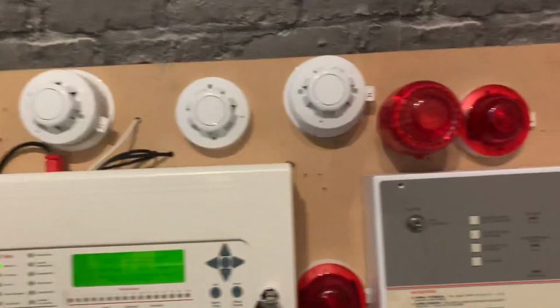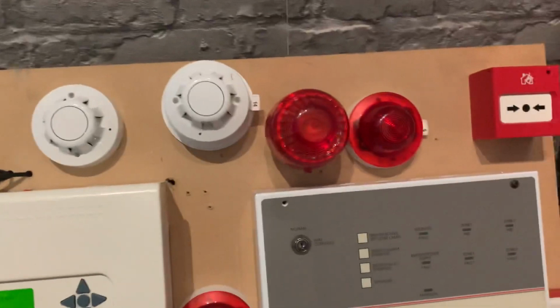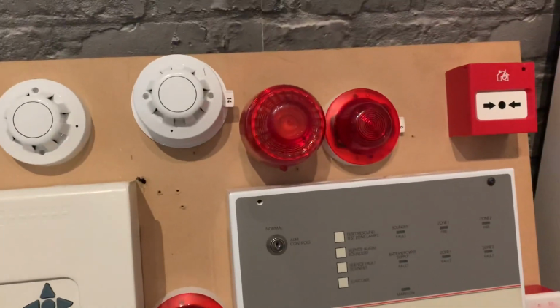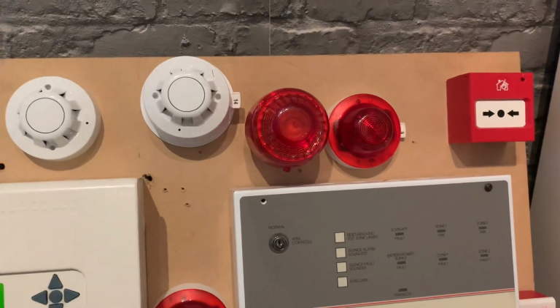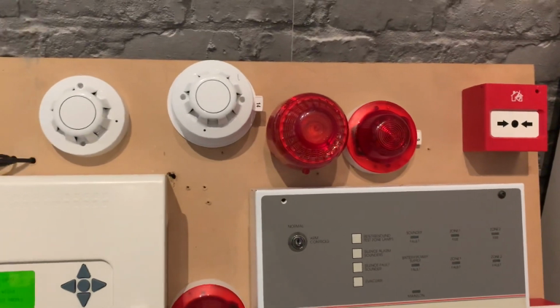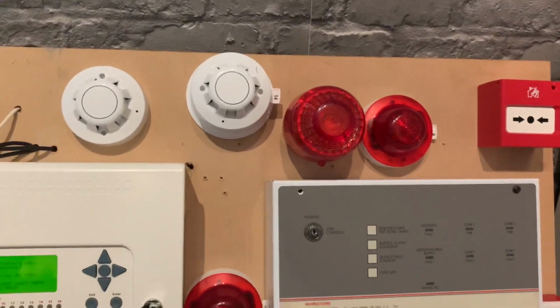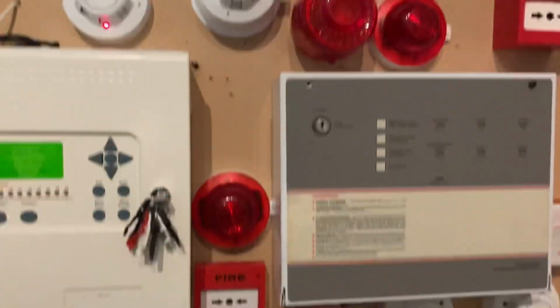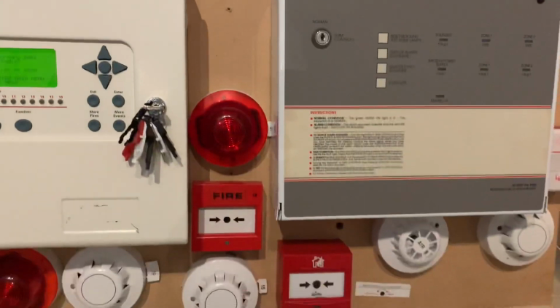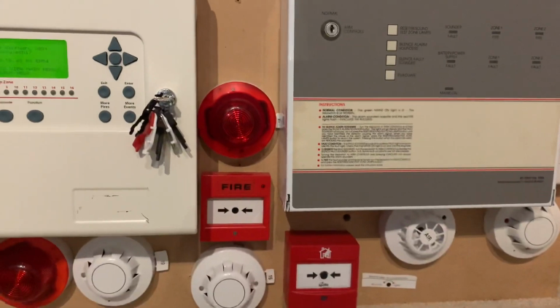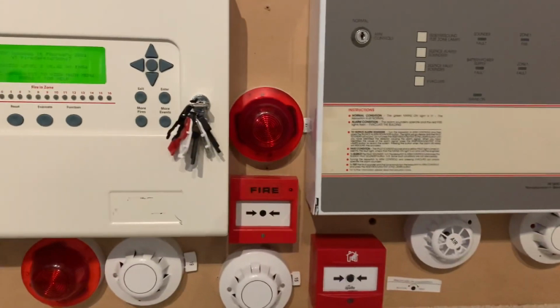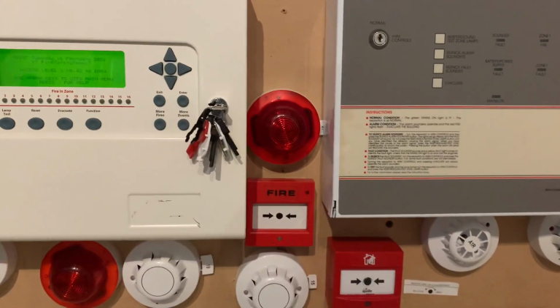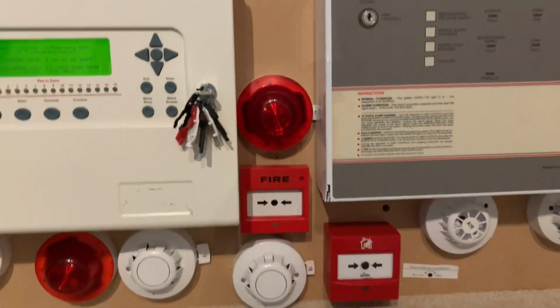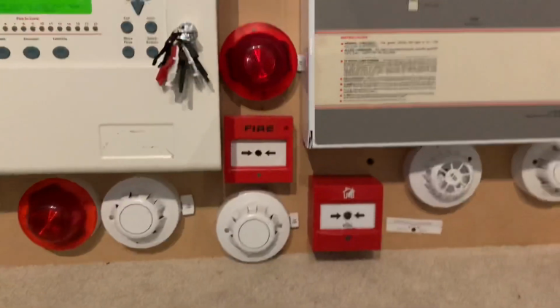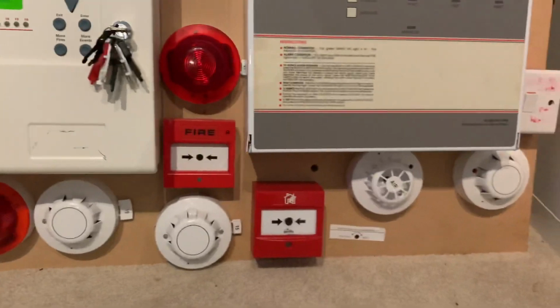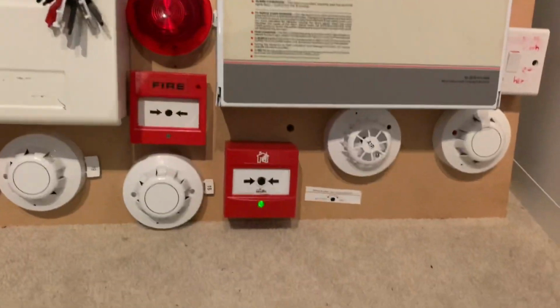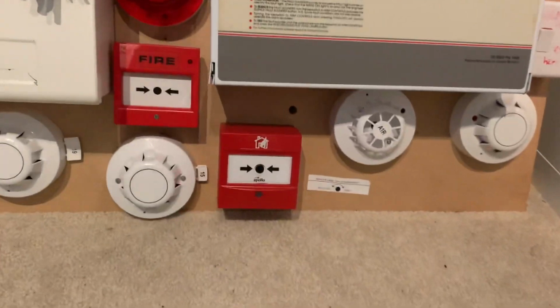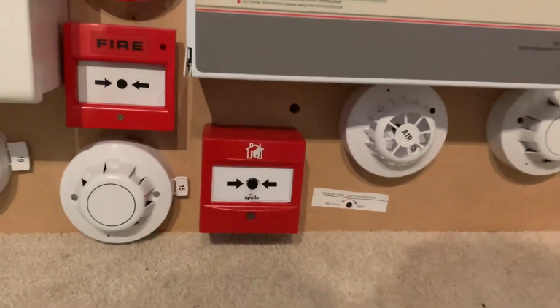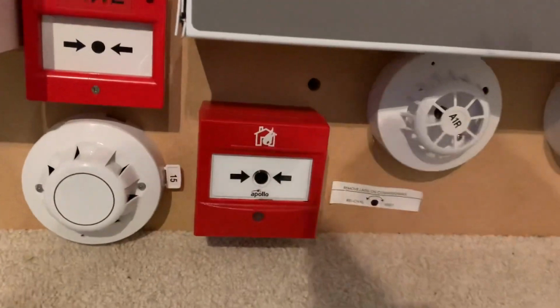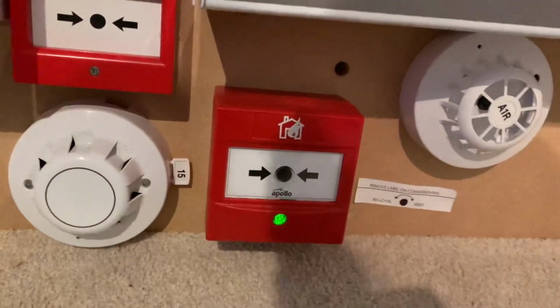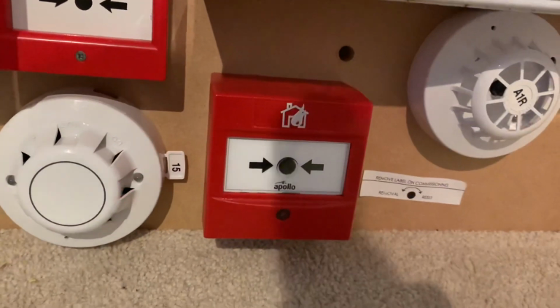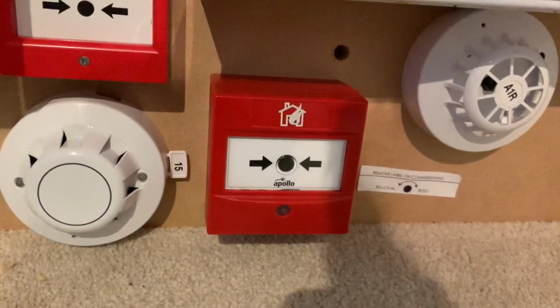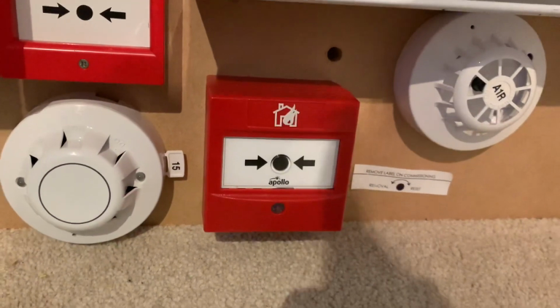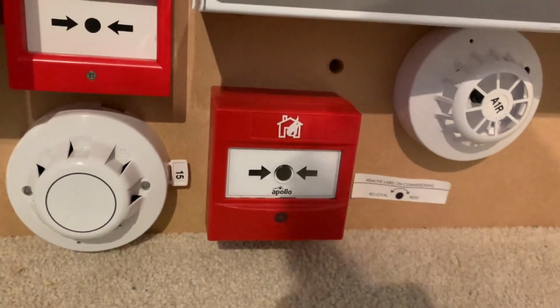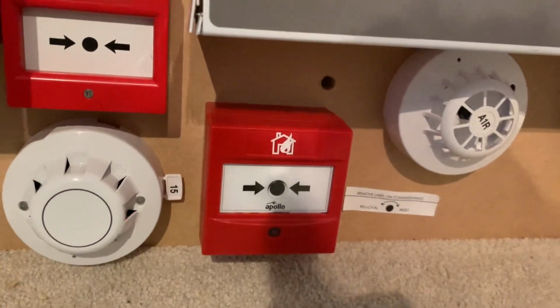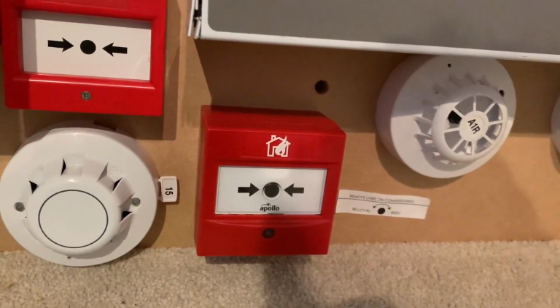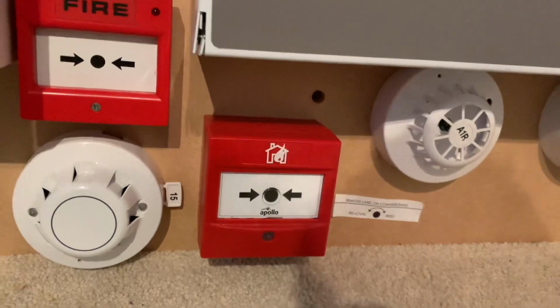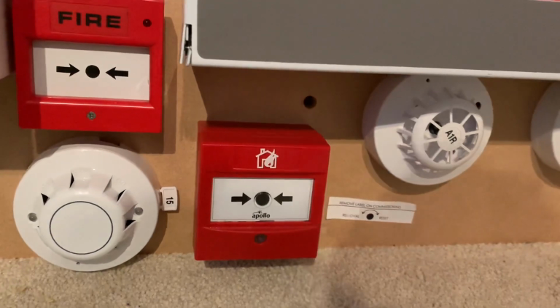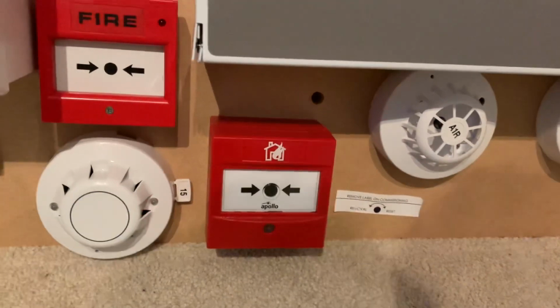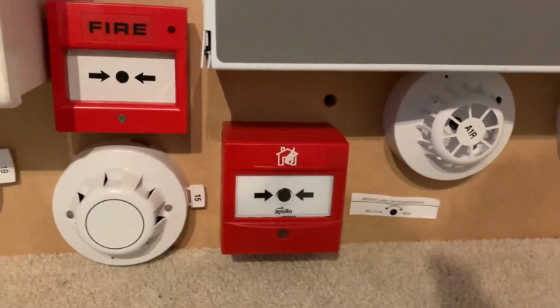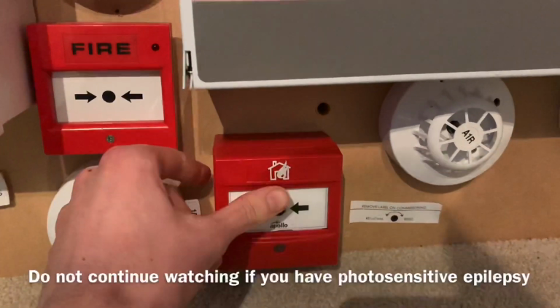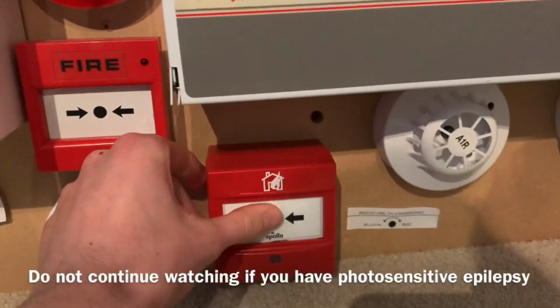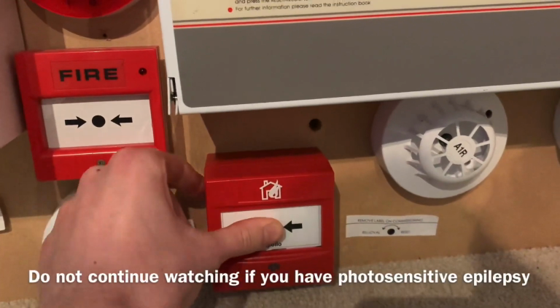I think the call point we should press is the intelligent call point. You can see it's polling and it's on core protocol slash discovery mode. Let's give it a press.